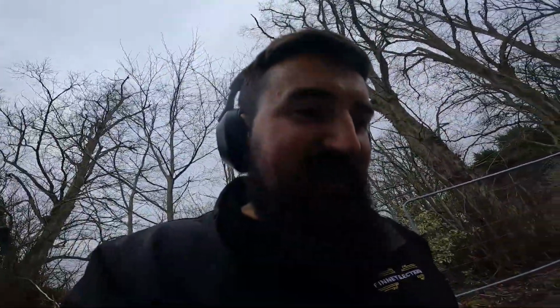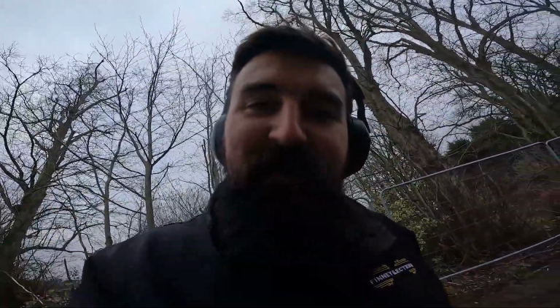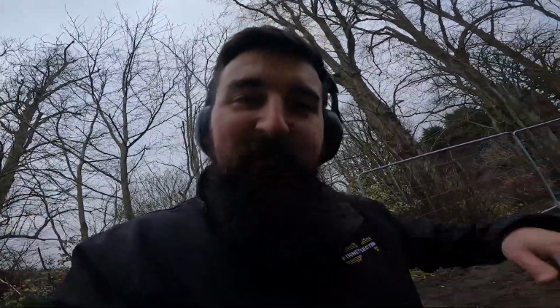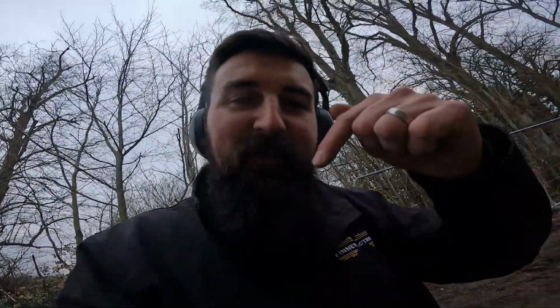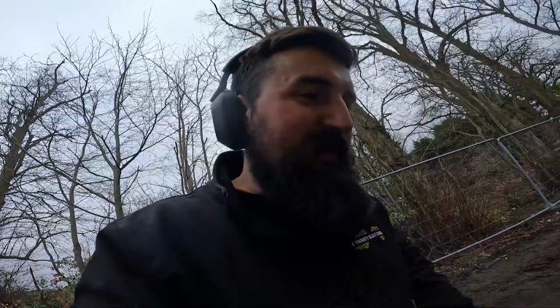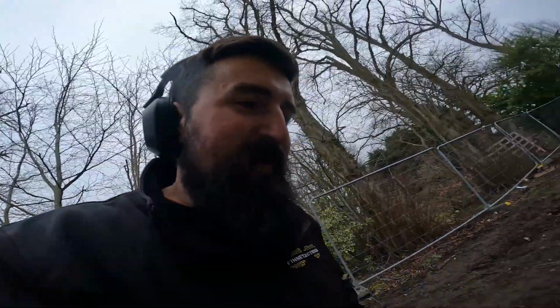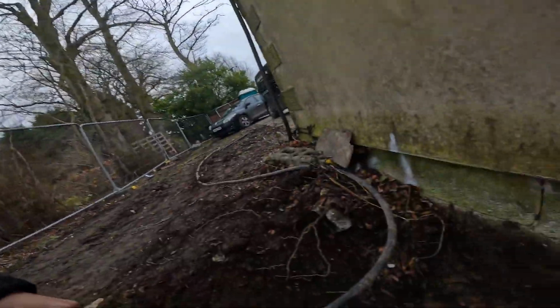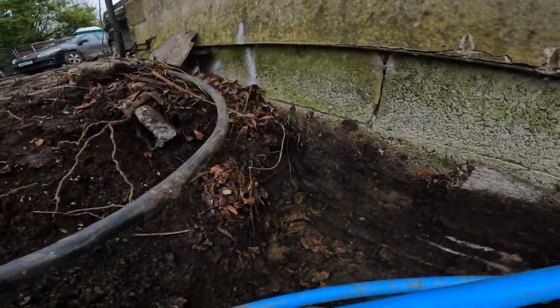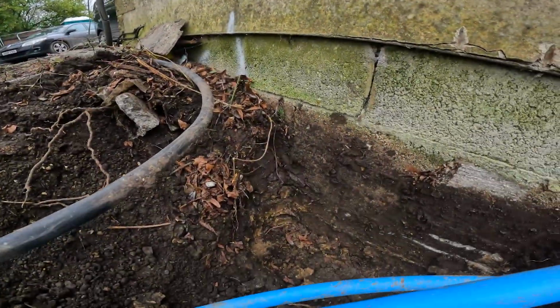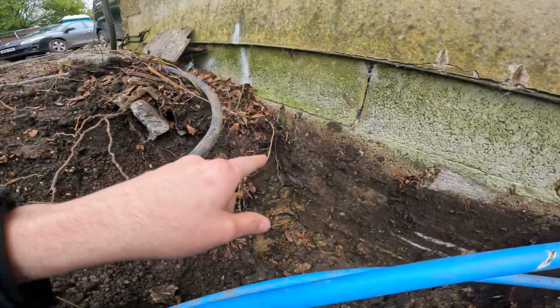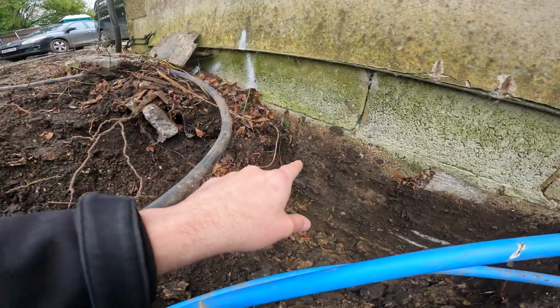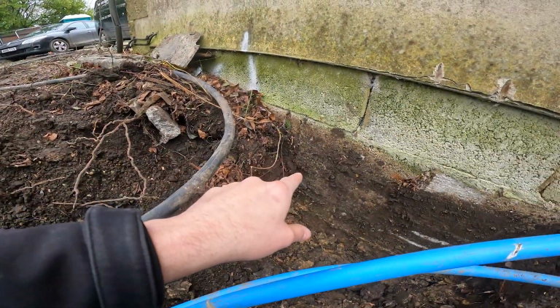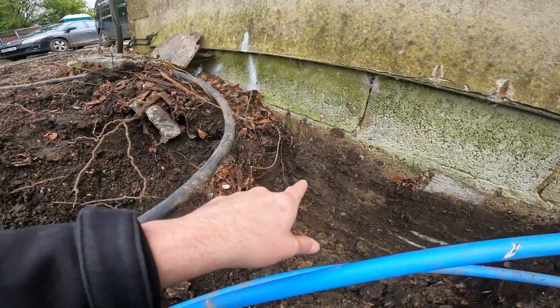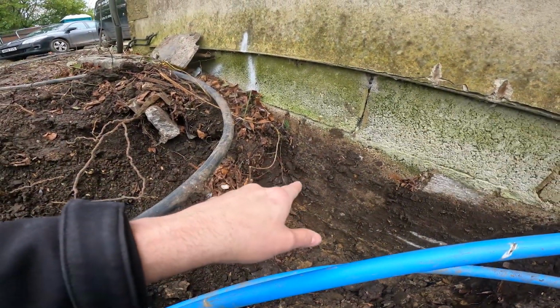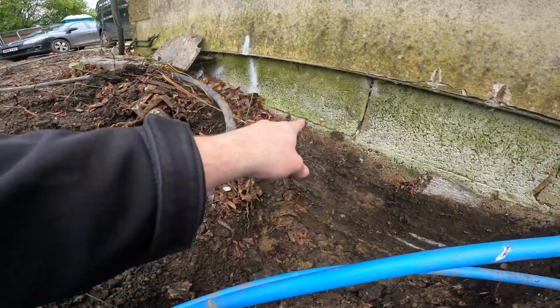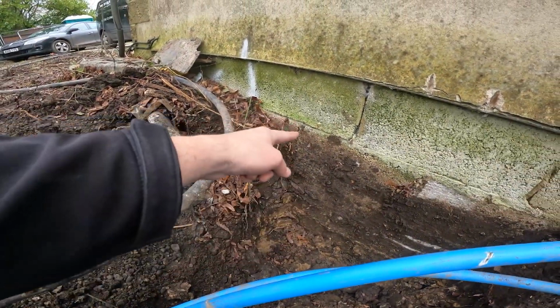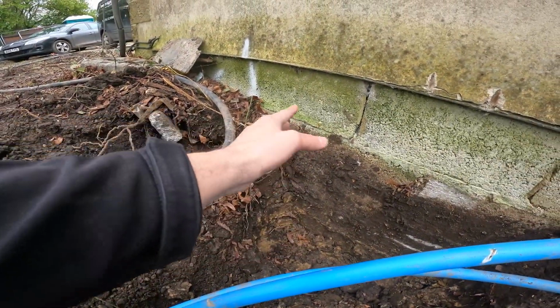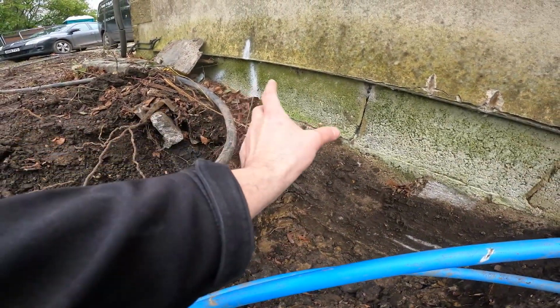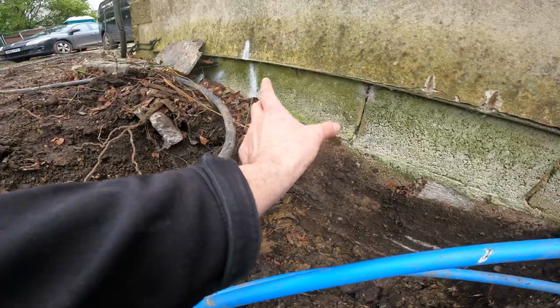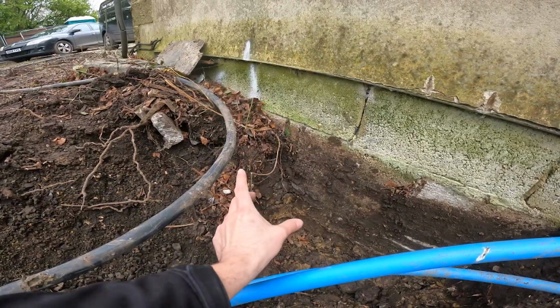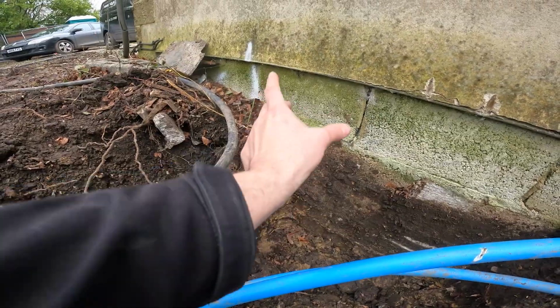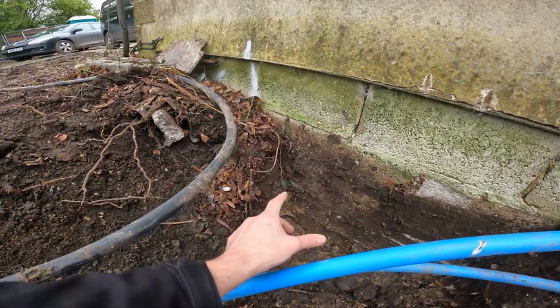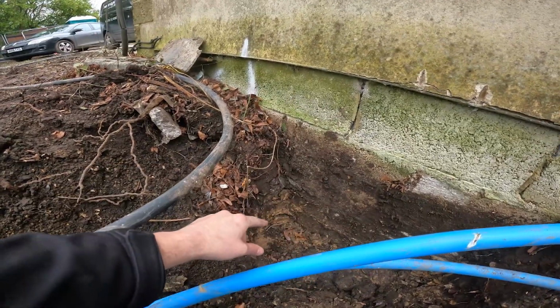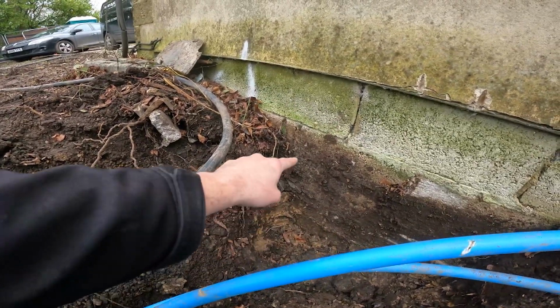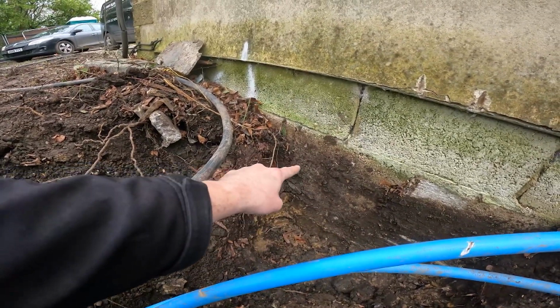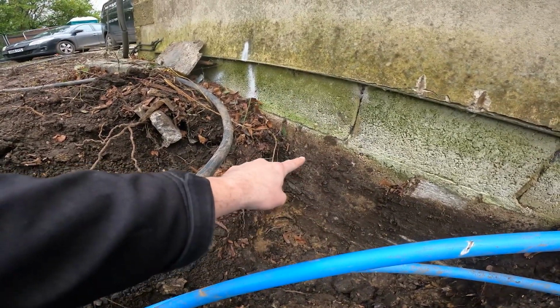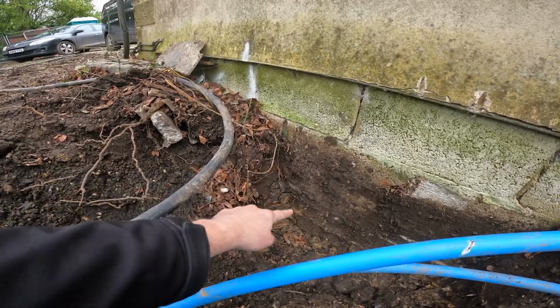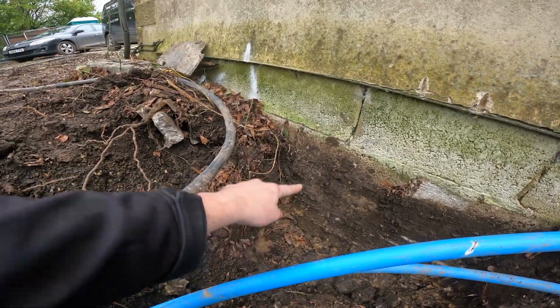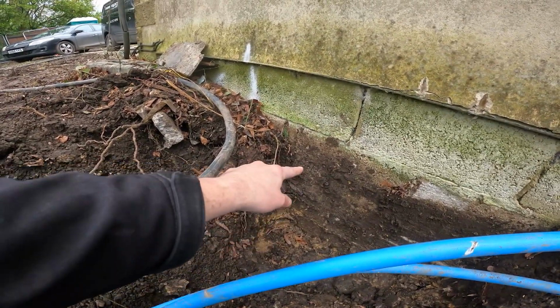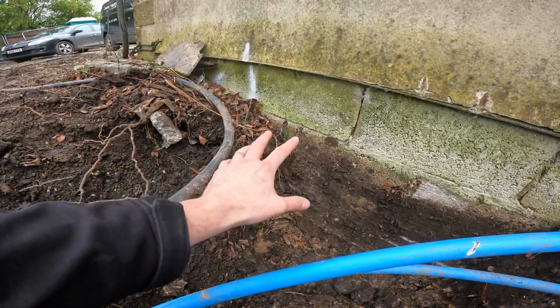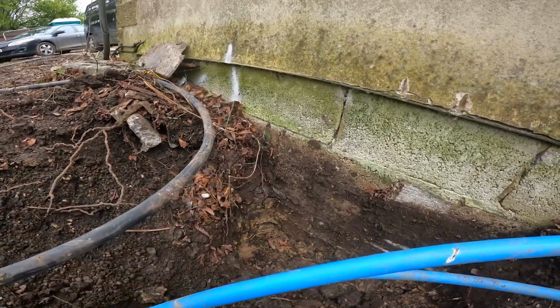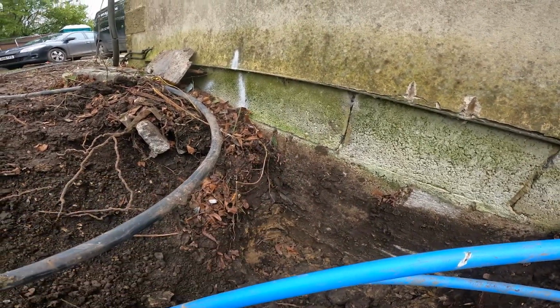Tell me if you like Jonah cam below — that'd be interesting. Yeah, it should pop through. I think it'll pop through around about here. We measured it to land in this section, and it basically needs to pop between here and here. Hopefully it lands in the right place.